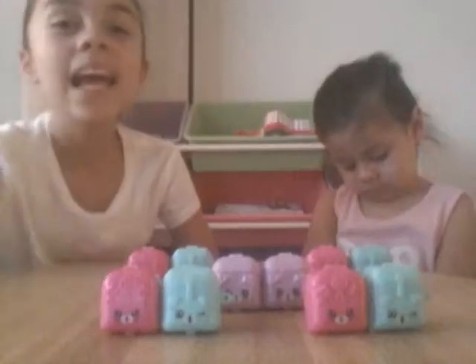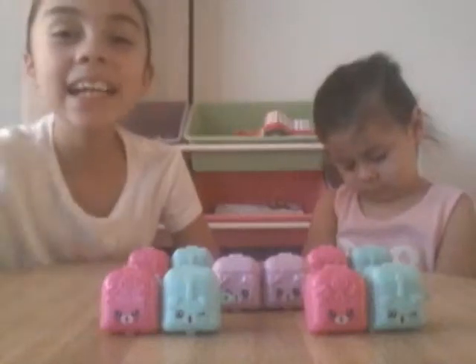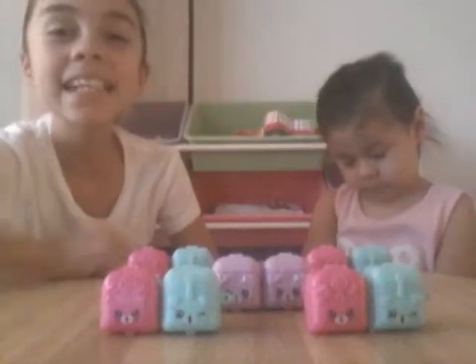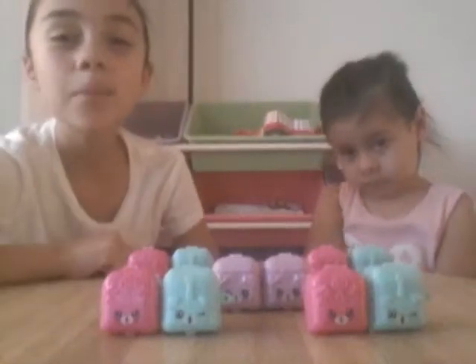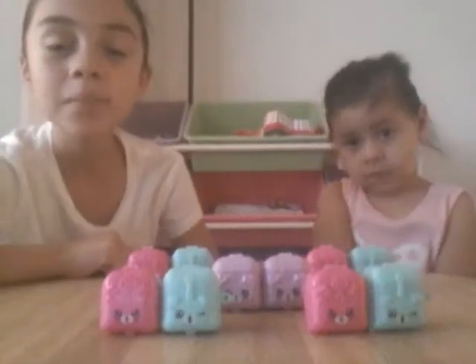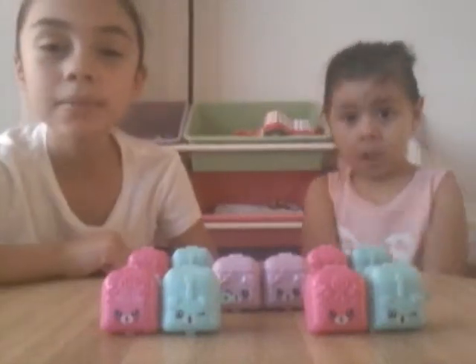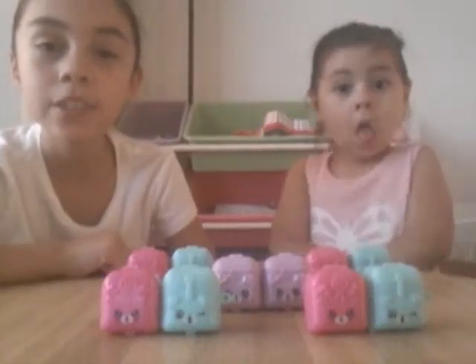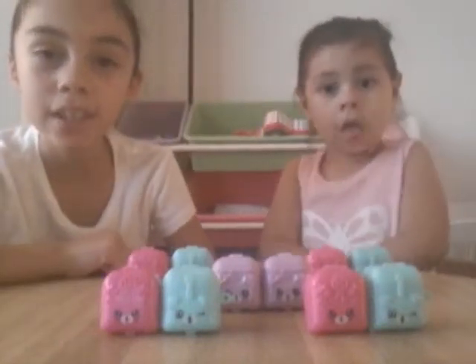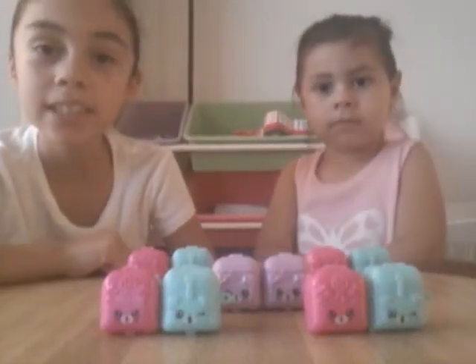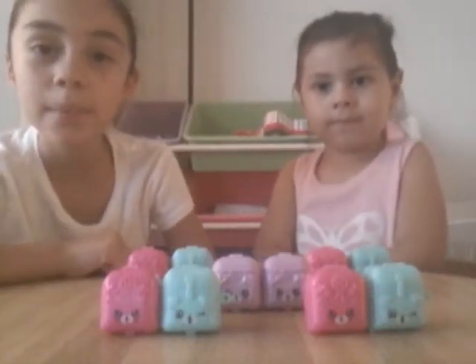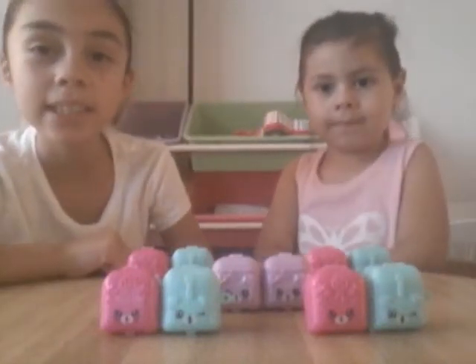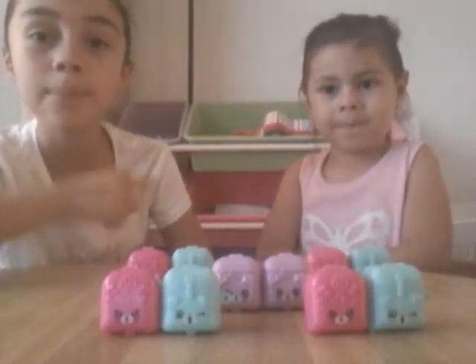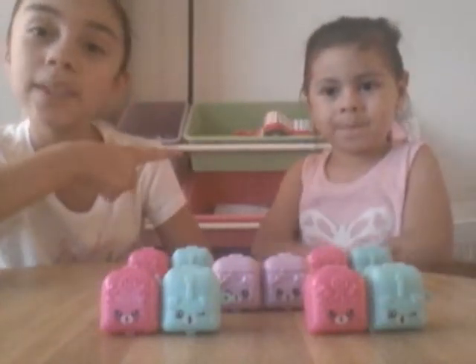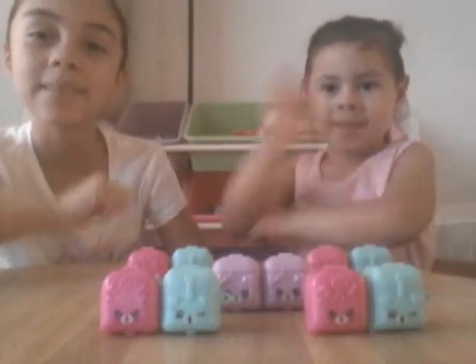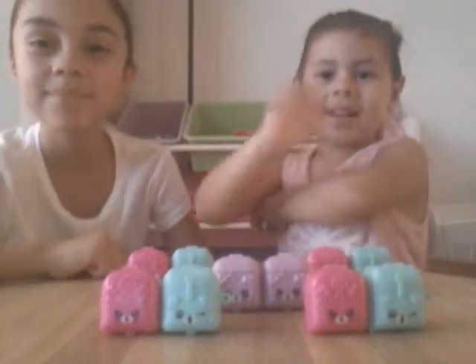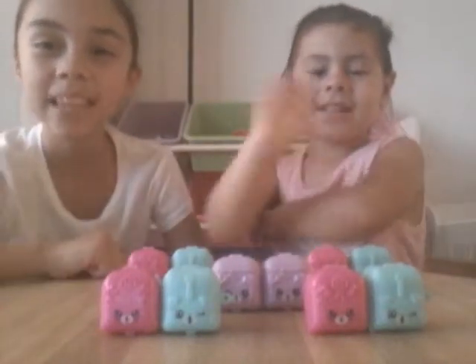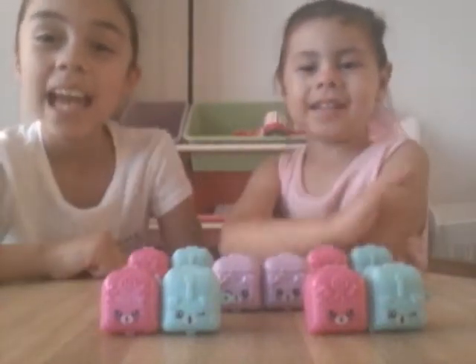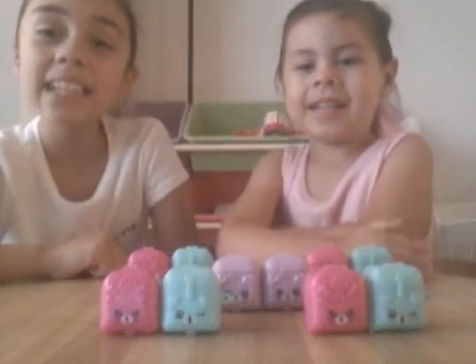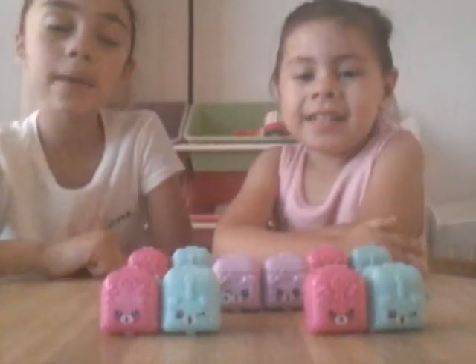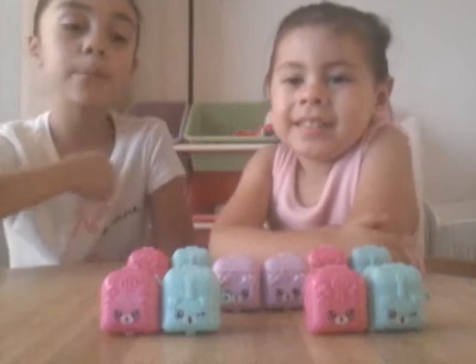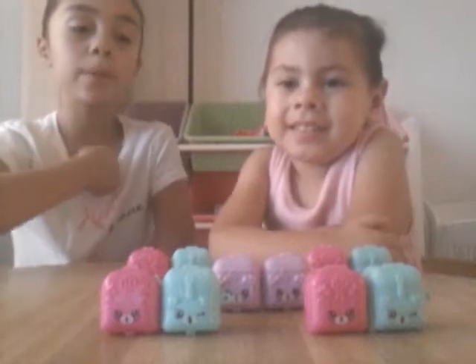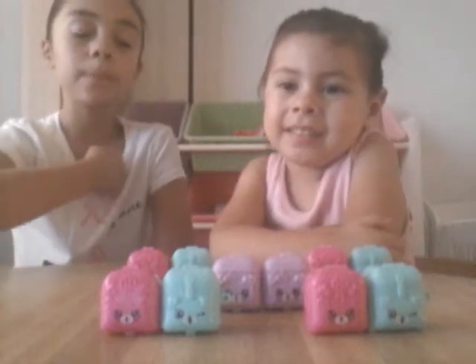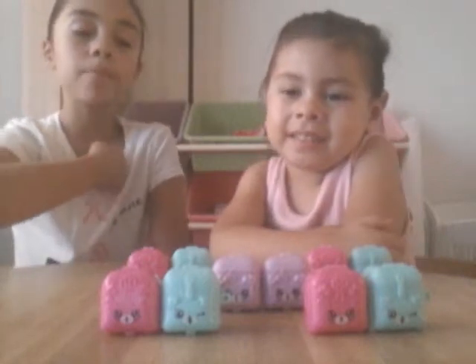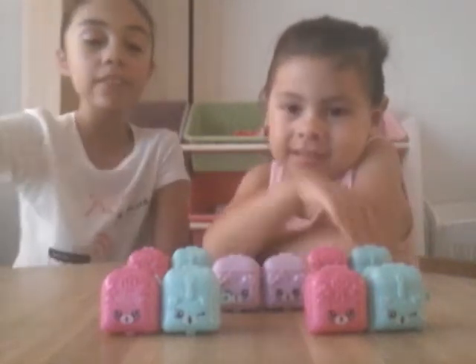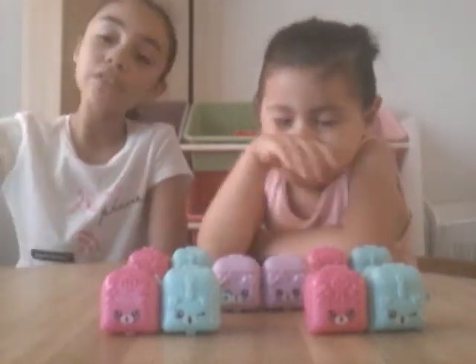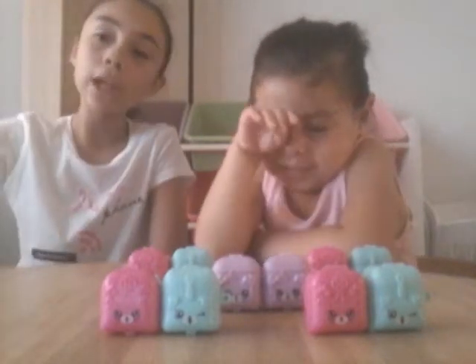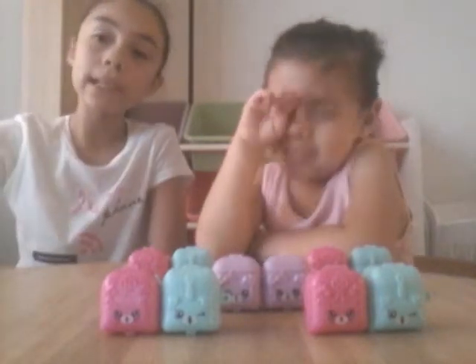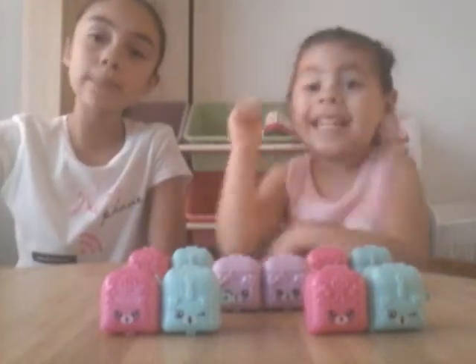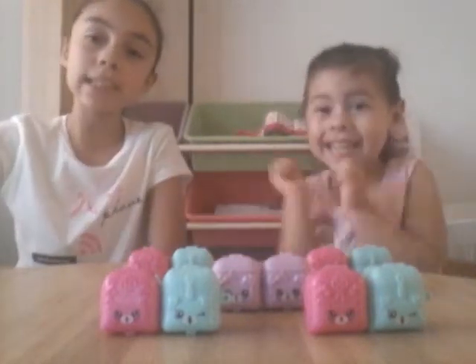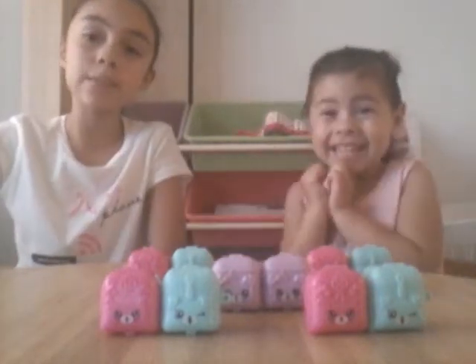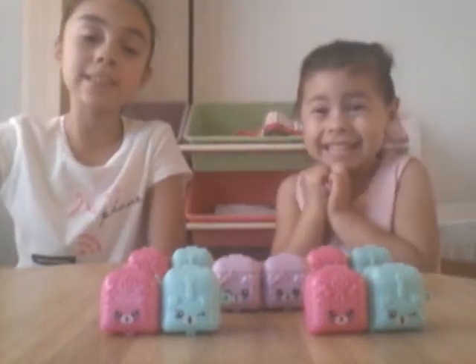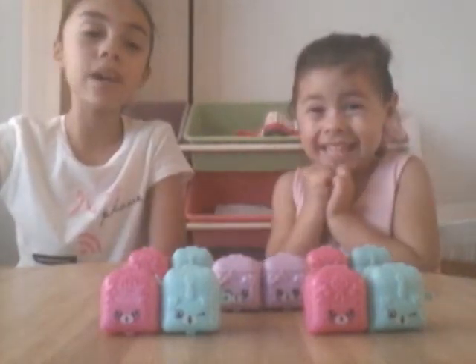Hey guys, welcome back to my channel. Today I'm with my sister Paulina. Hi. And today we're going to be opening up 5 different Shopkins baskets from season 5.